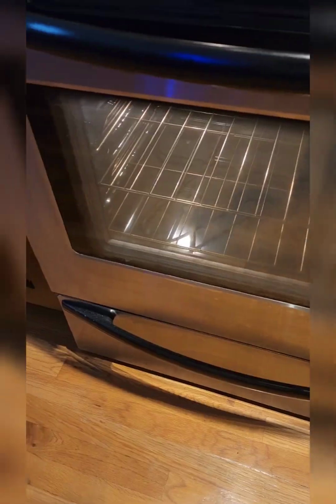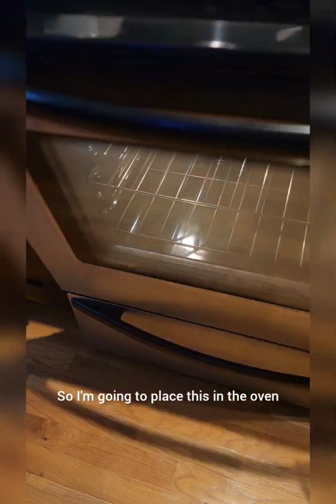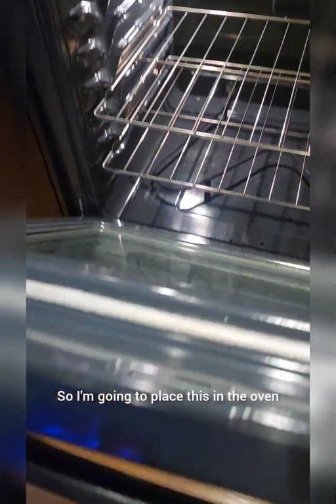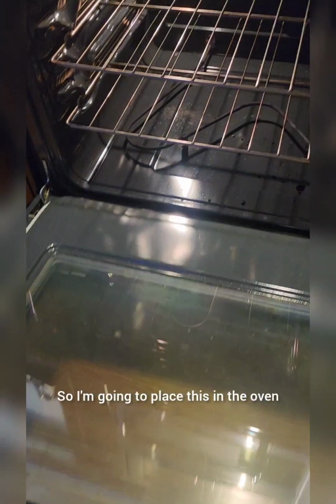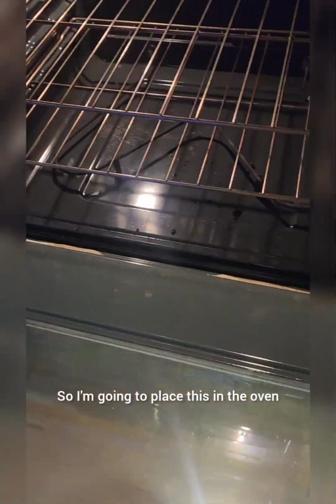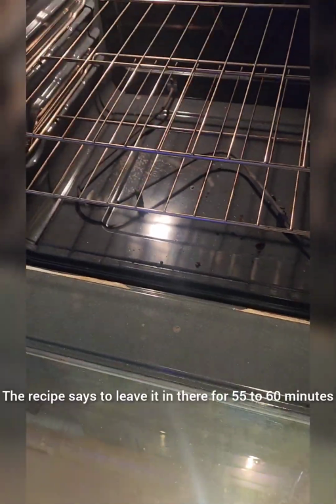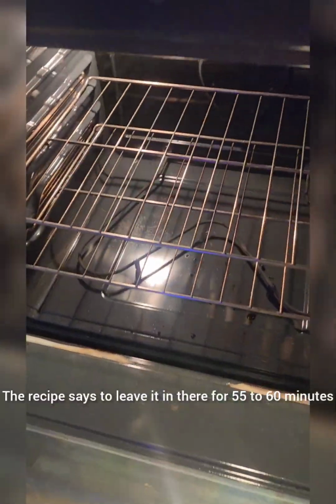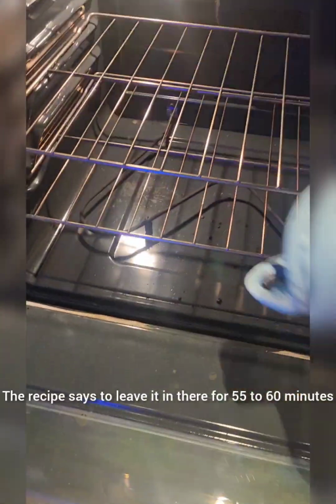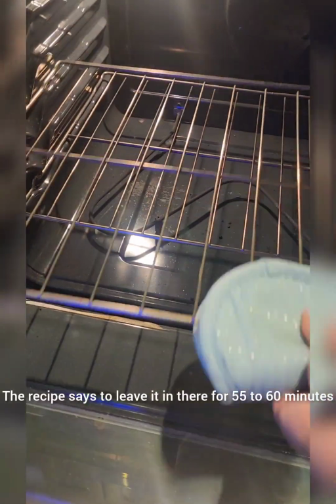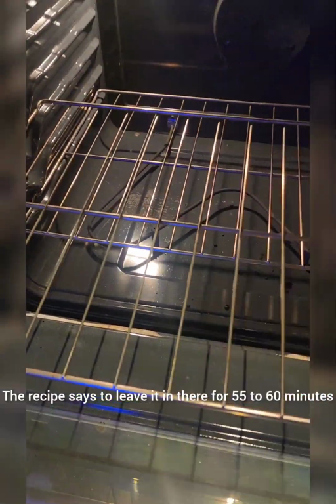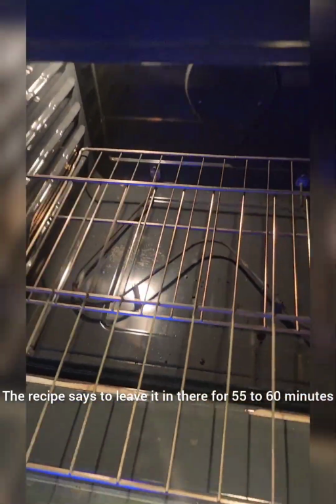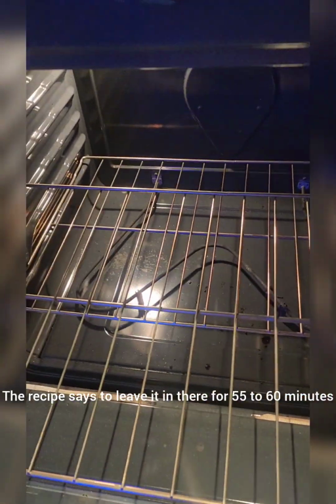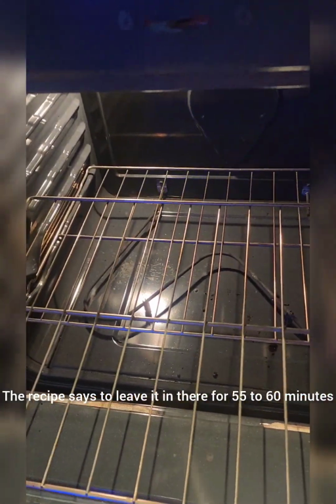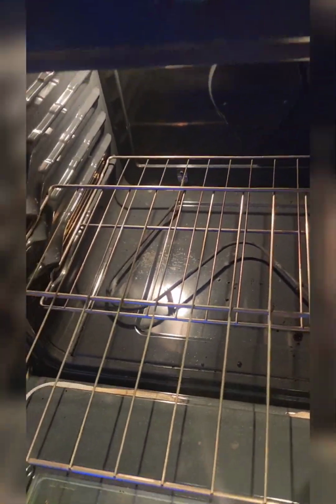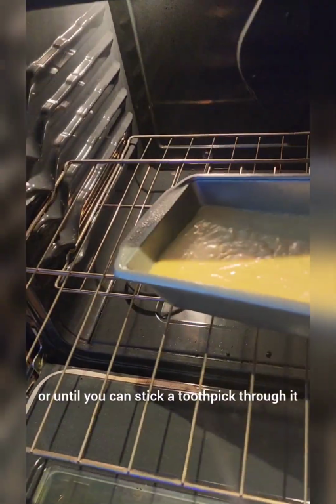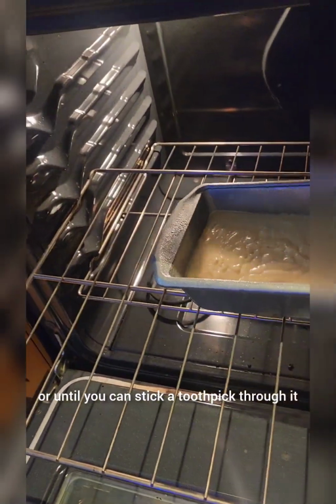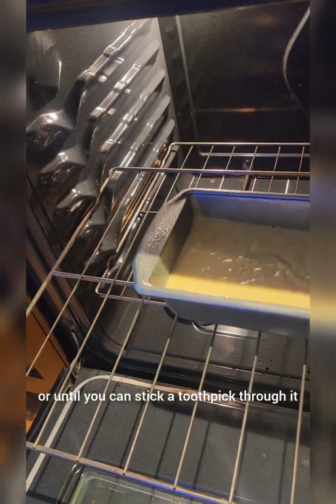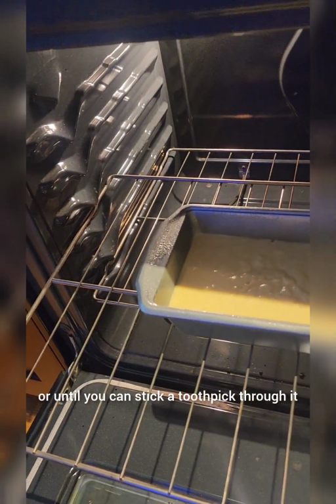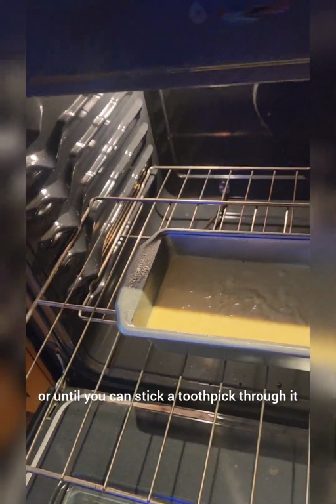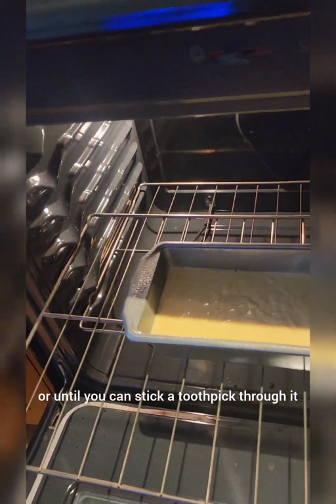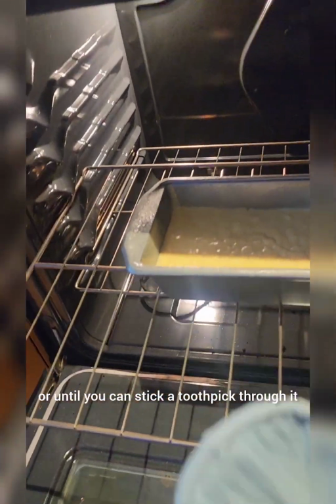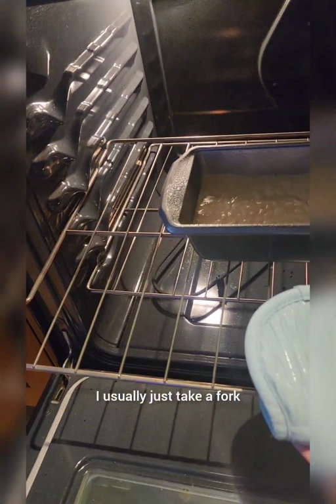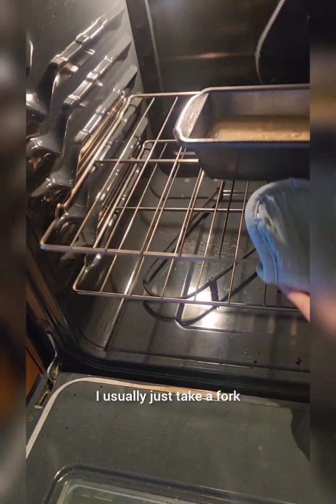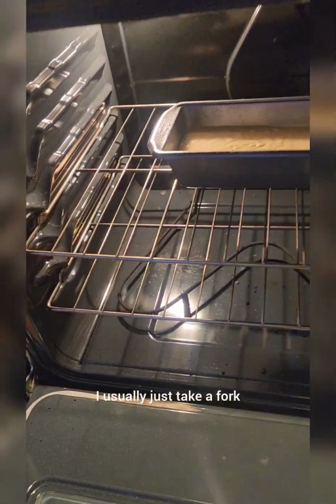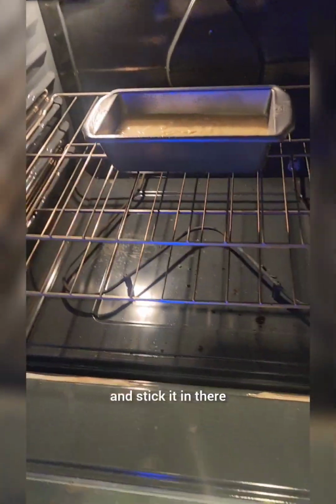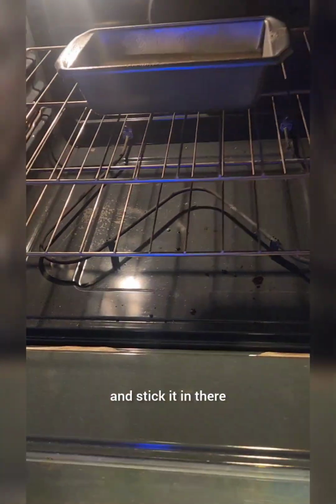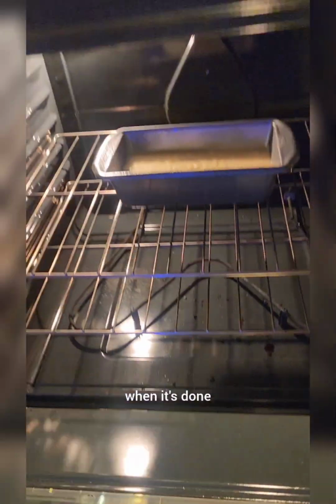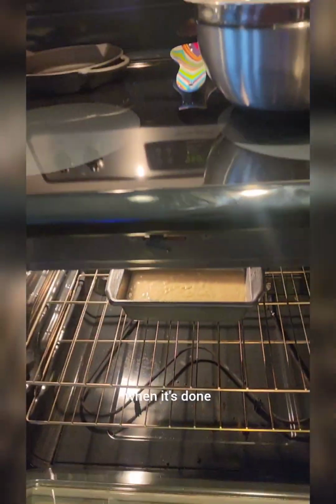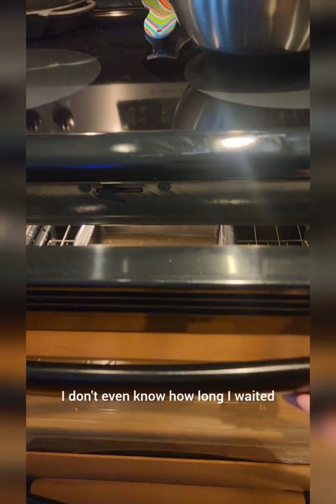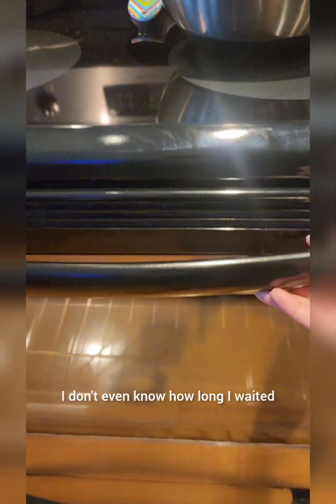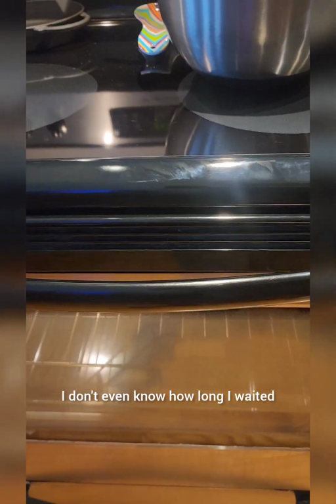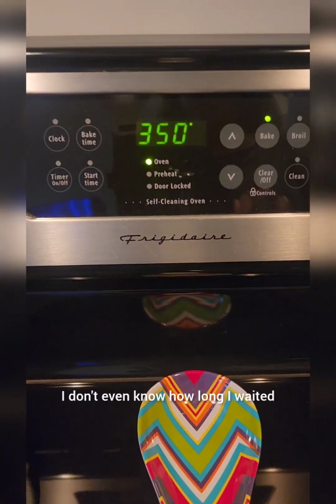So I'm going to place this in the oven. The recipe says to leave it in there for 55 to 60 minutes or until you can stick a toothpick through it. I usually just take a fork and stick it in there when it's done. I don't even know how long I waited.